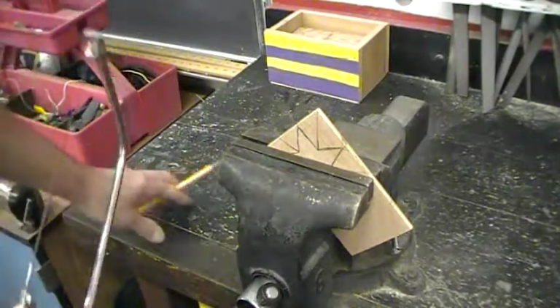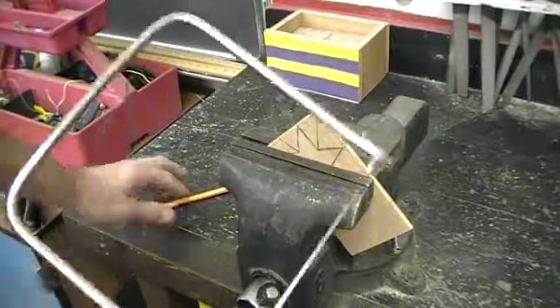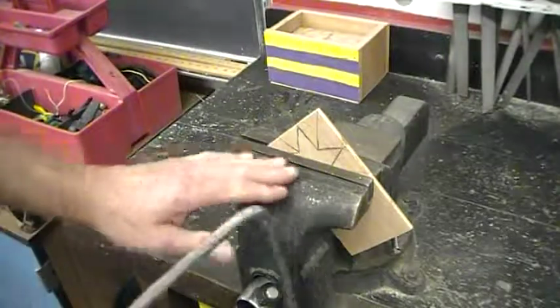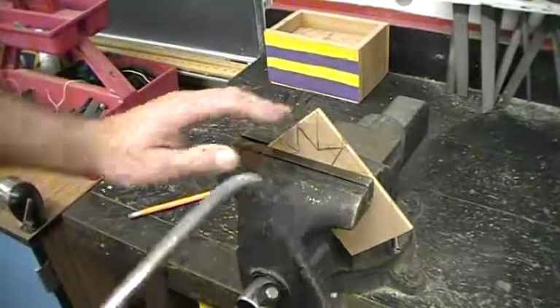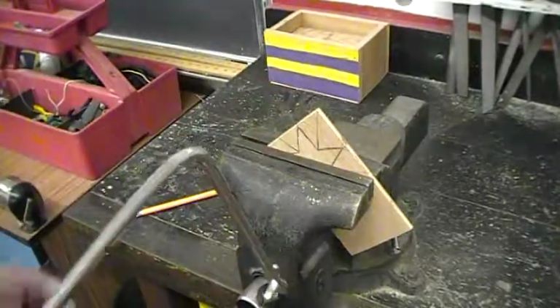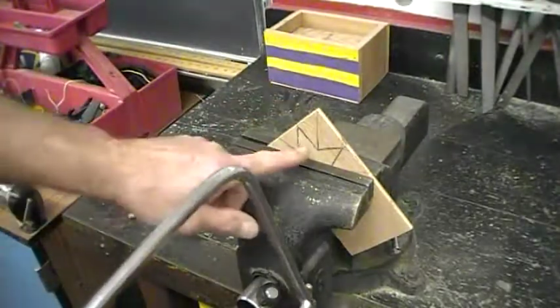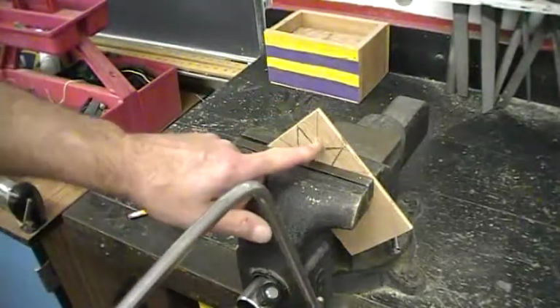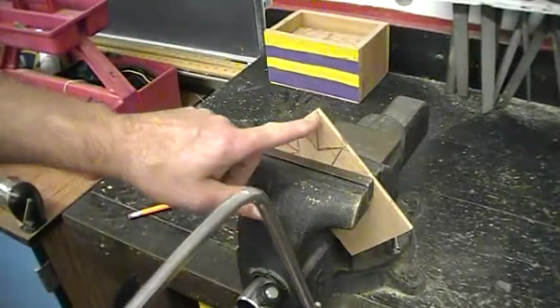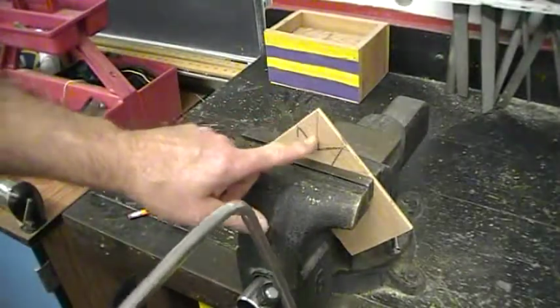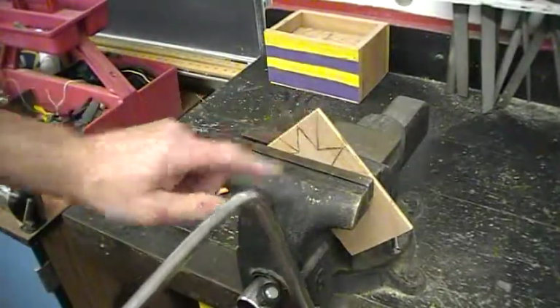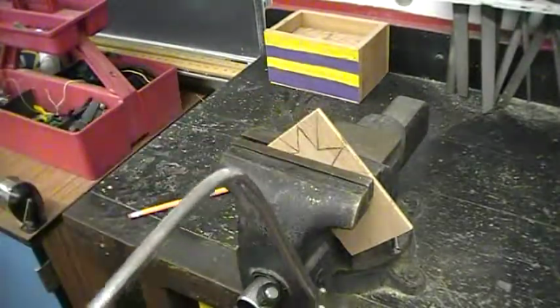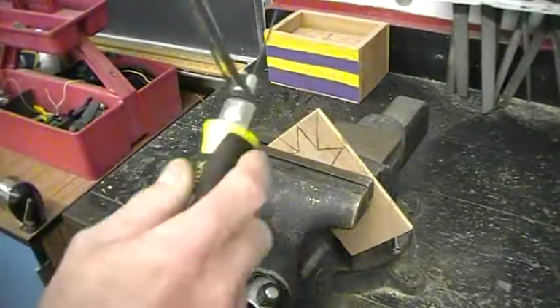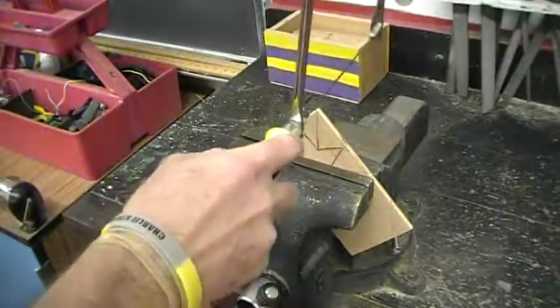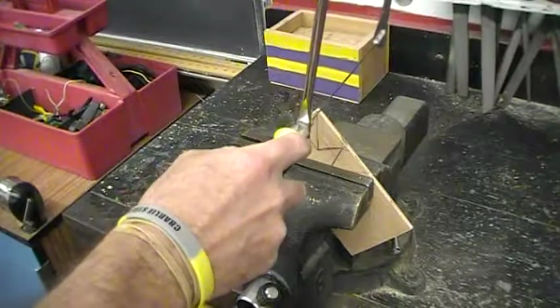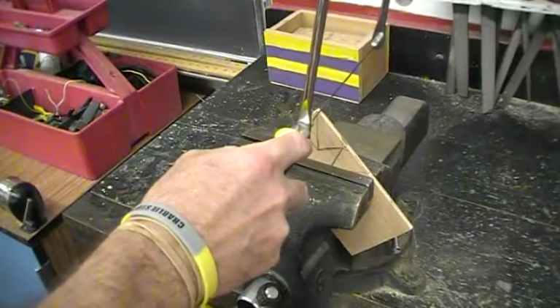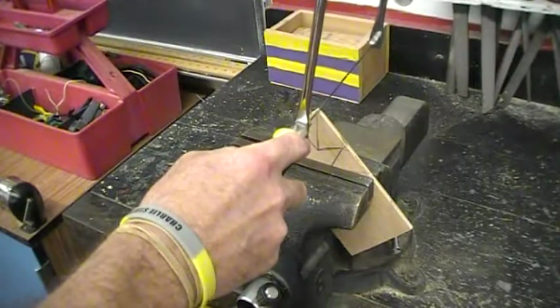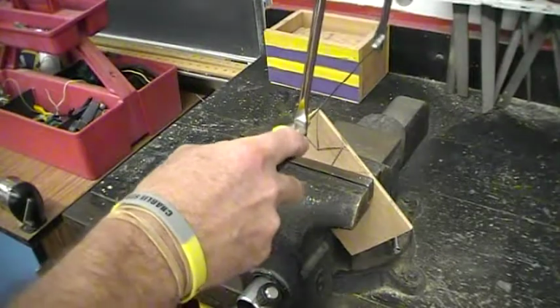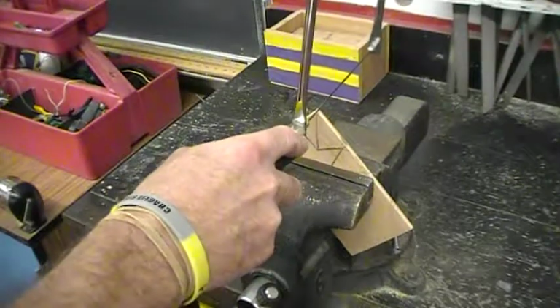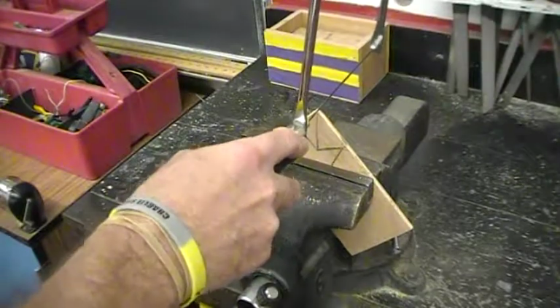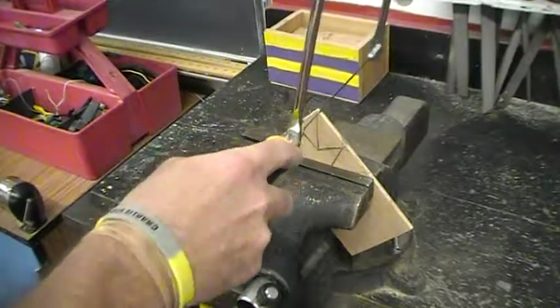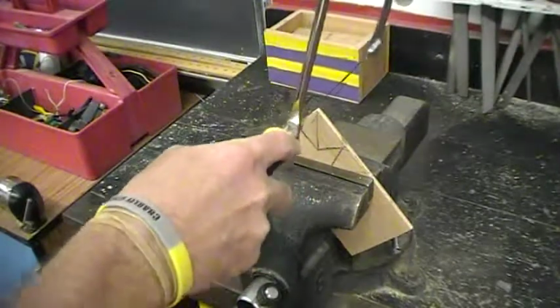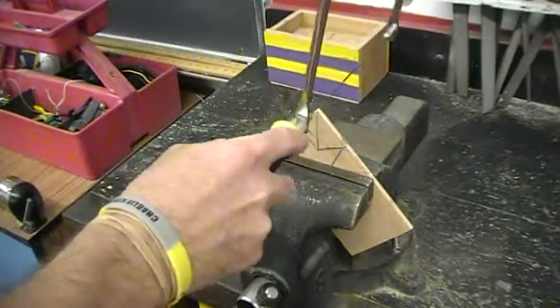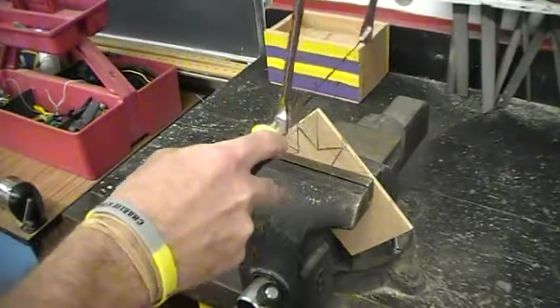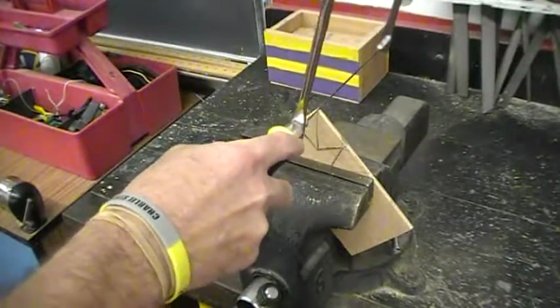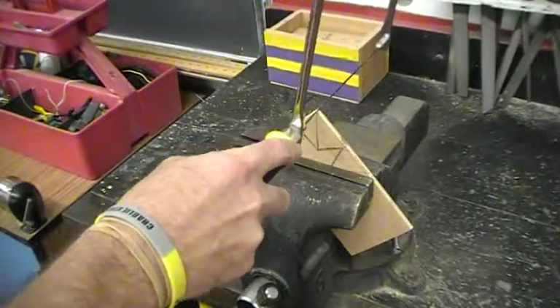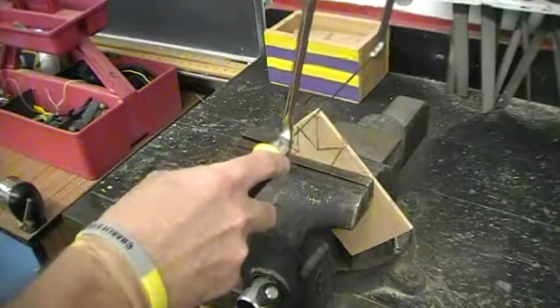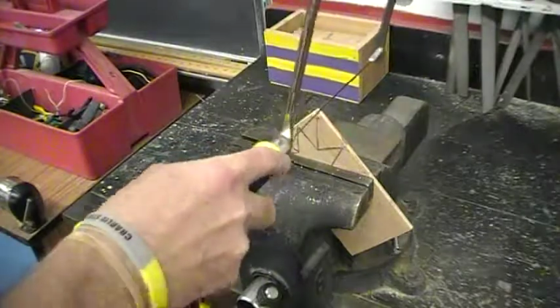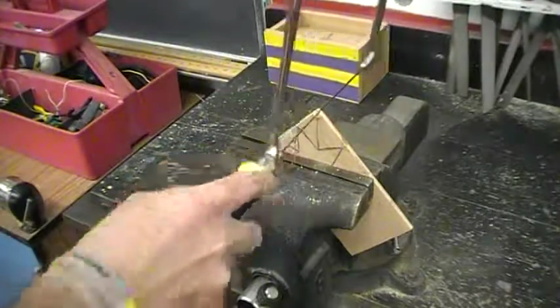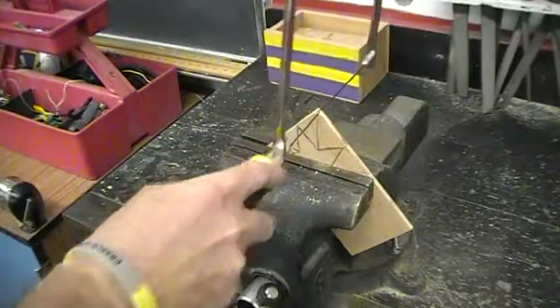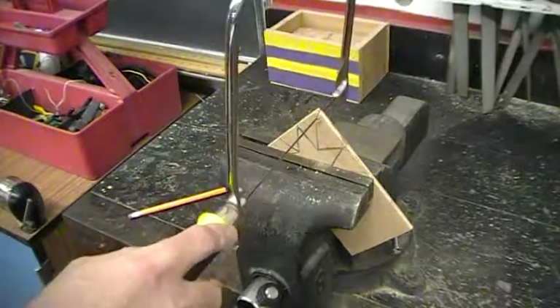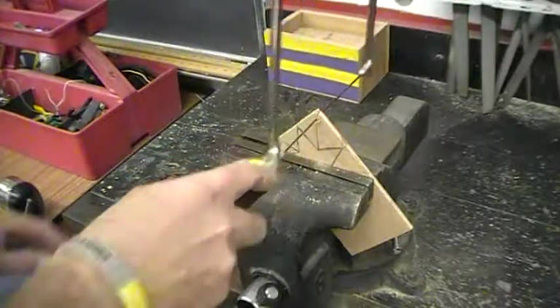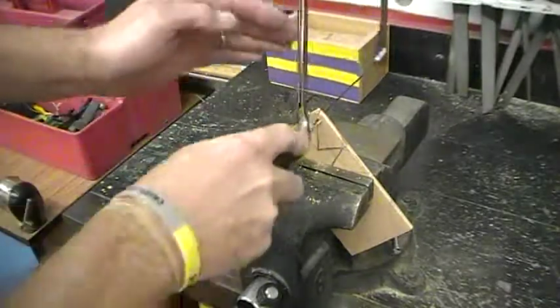If I am going to cut it in the vise with a coping saw, I am going to place the relief cut straight up and down. Using the coping saw, you line it up and you just give it a pull gently.